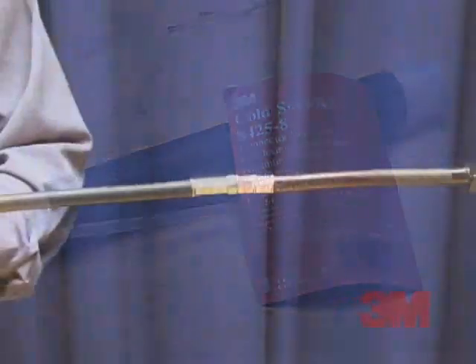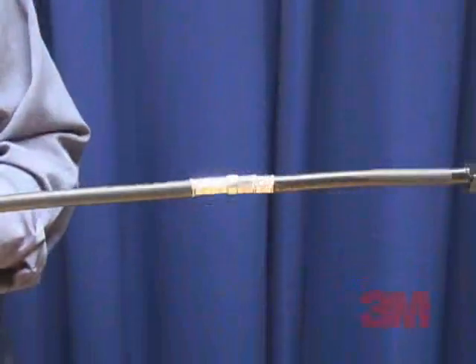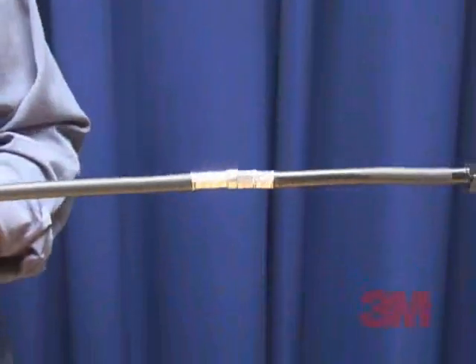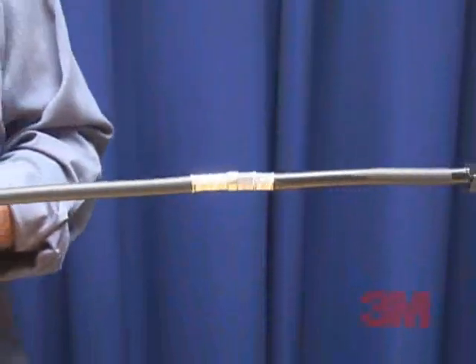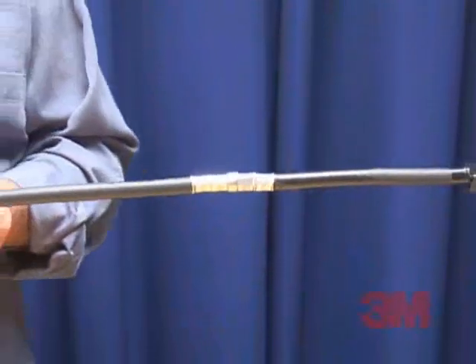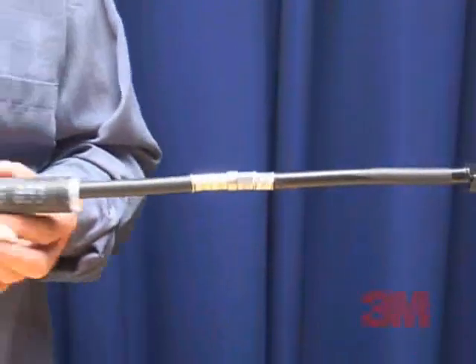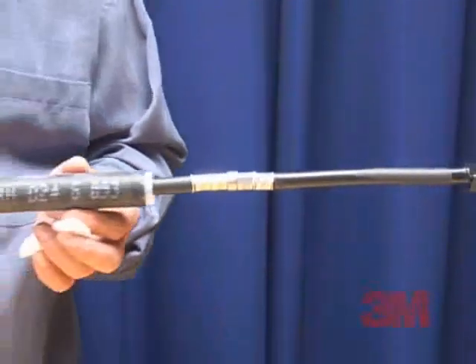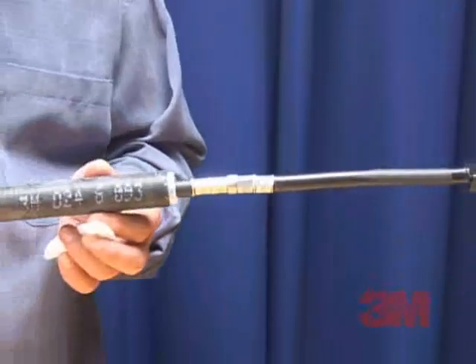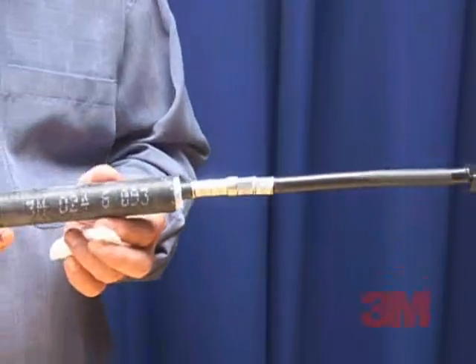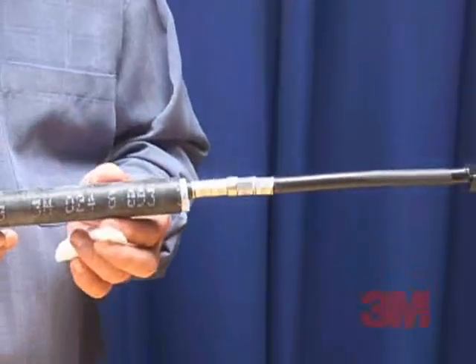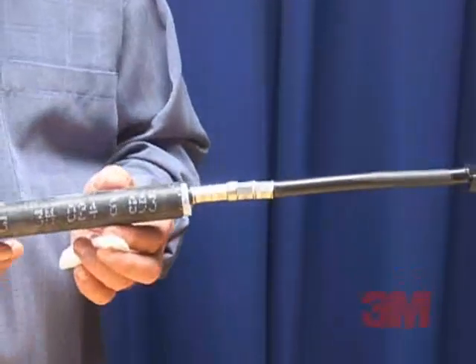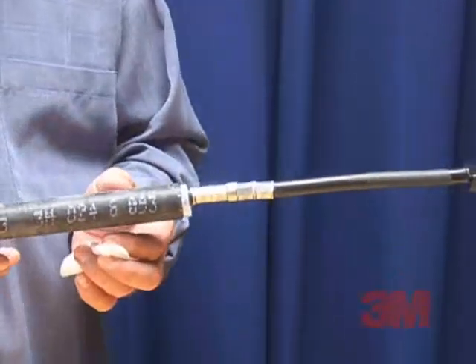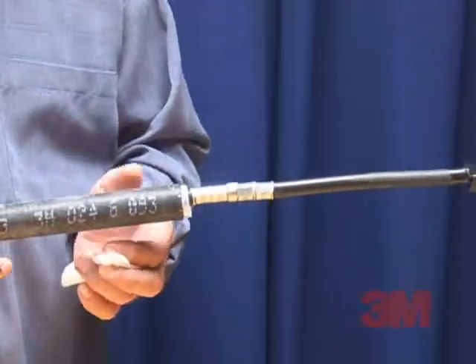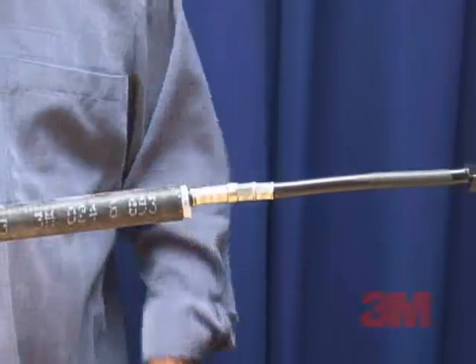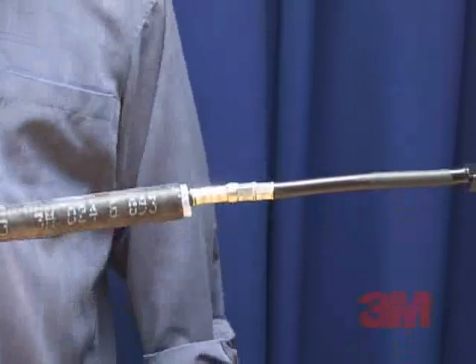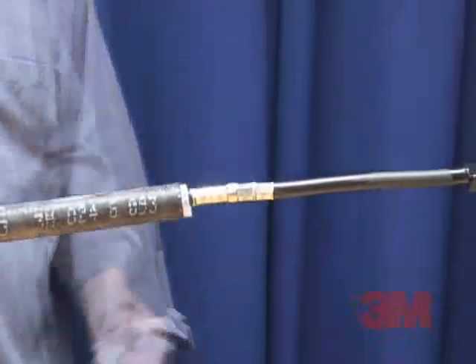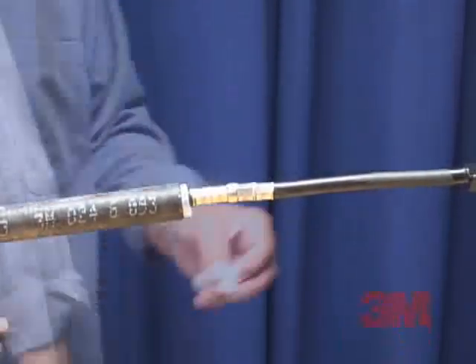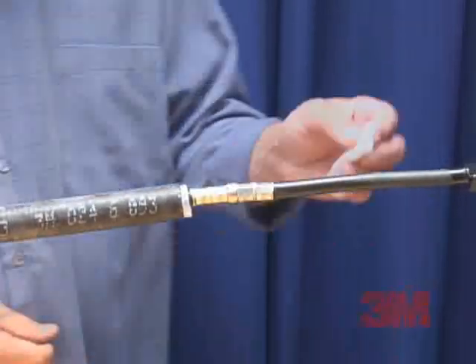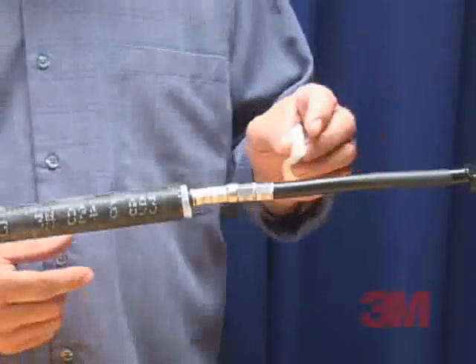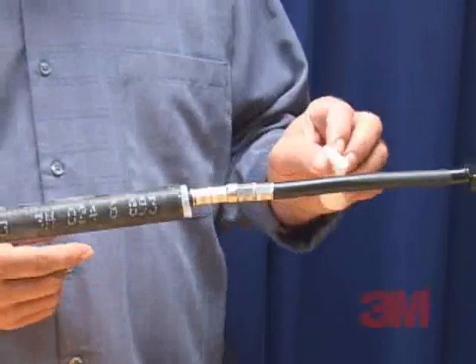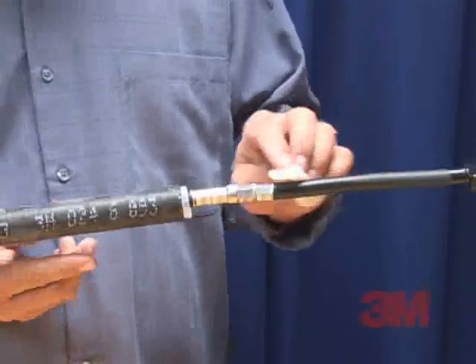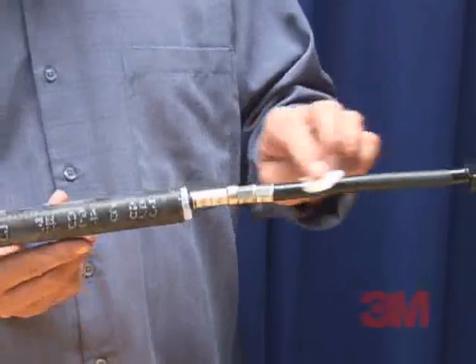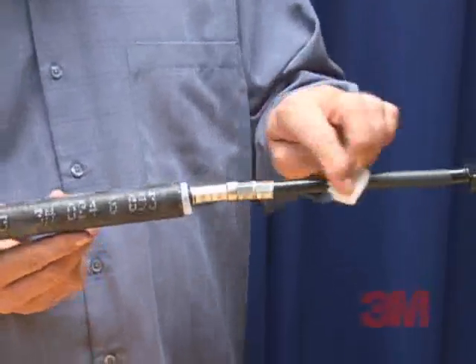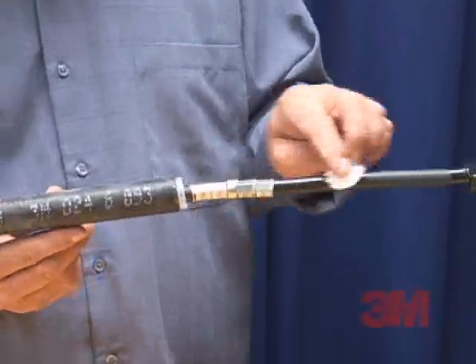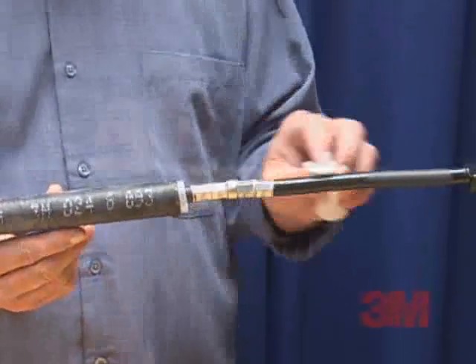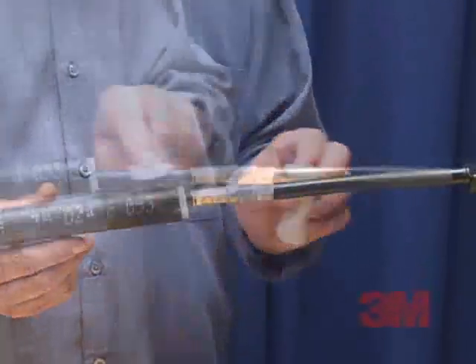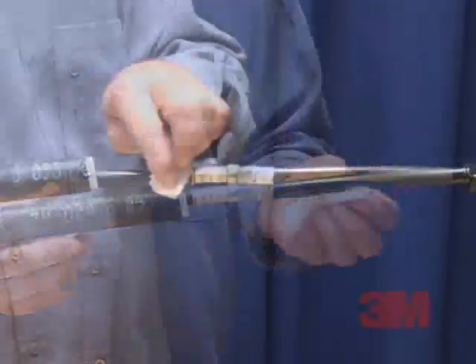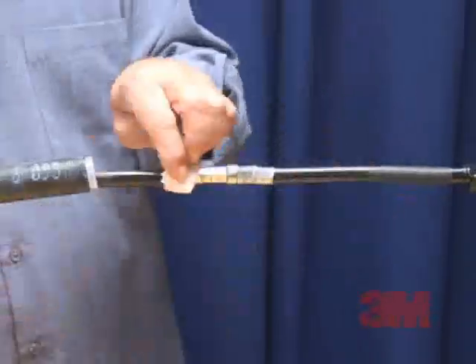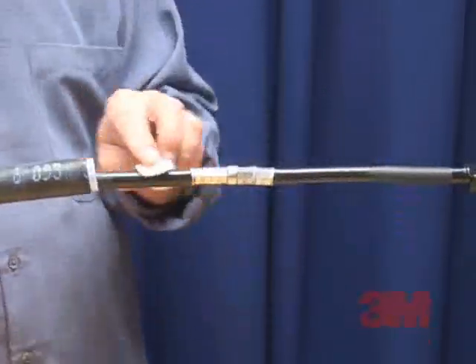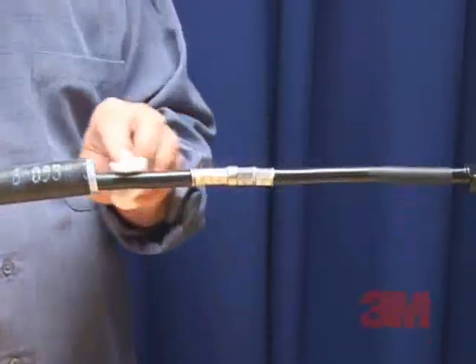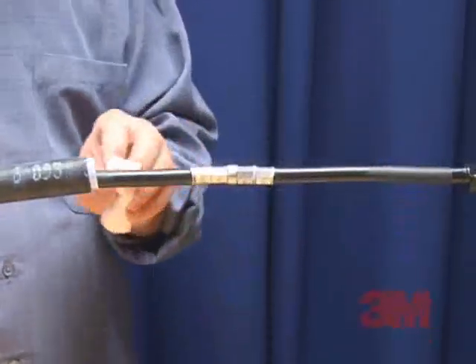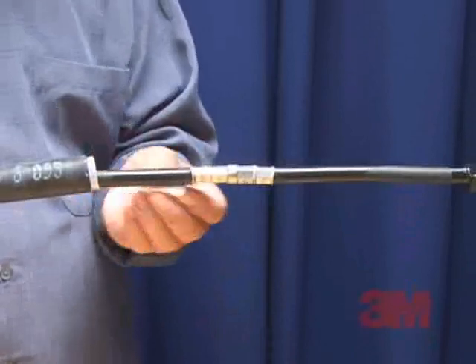Step 1: Position the 3M cold shrink assembly onto the cable or wire prior to connecting. Step 2: Make the connection and clean the cable insulation 2 inches or 5 centimeters minimum.